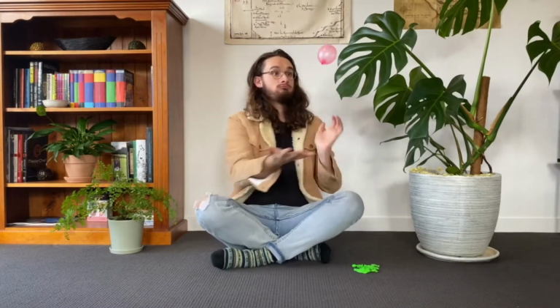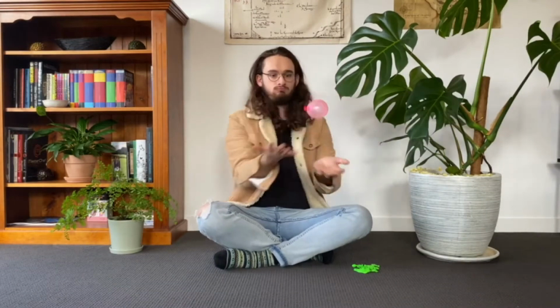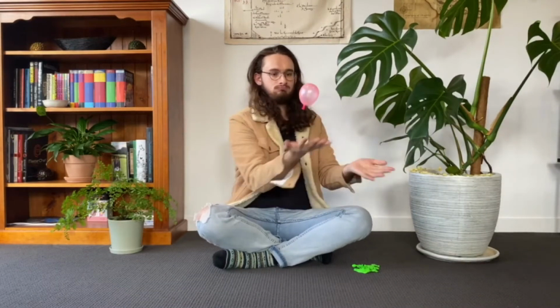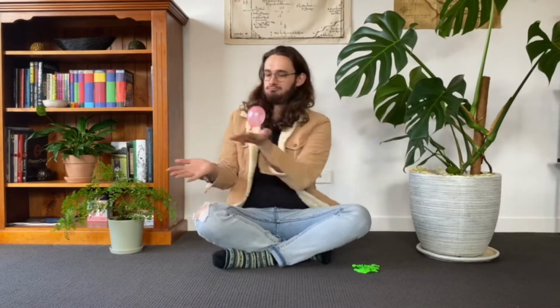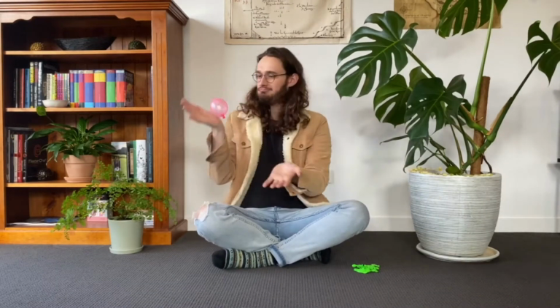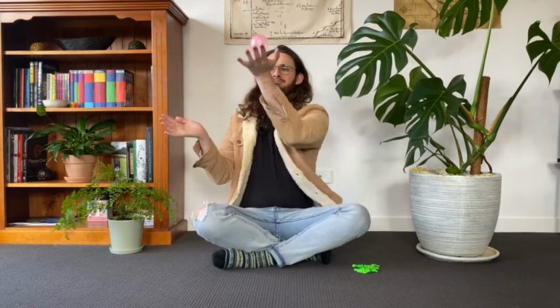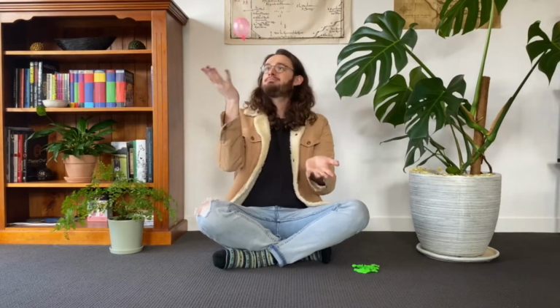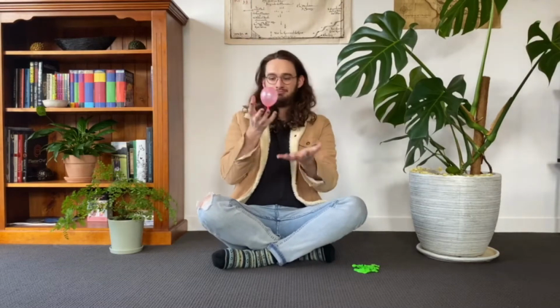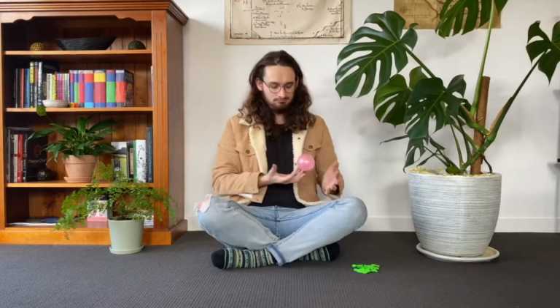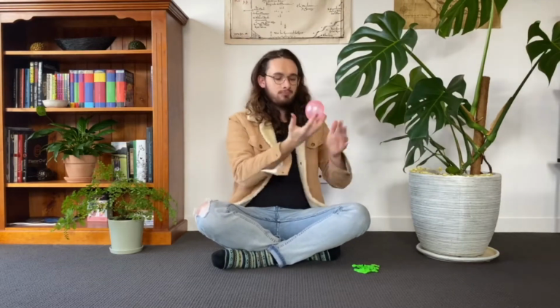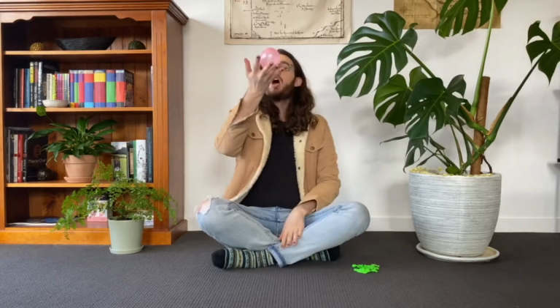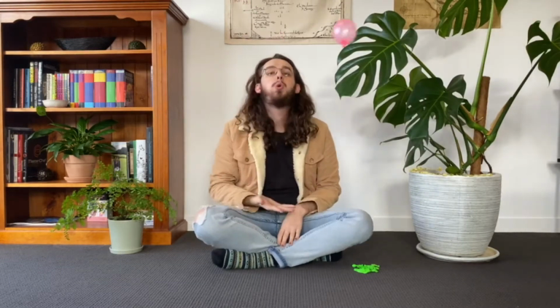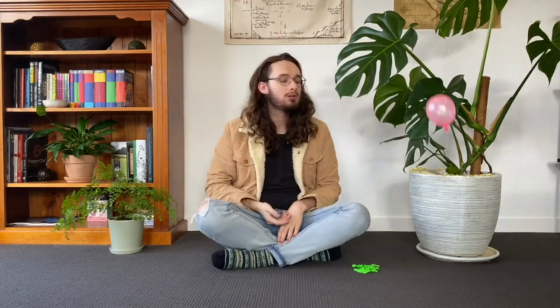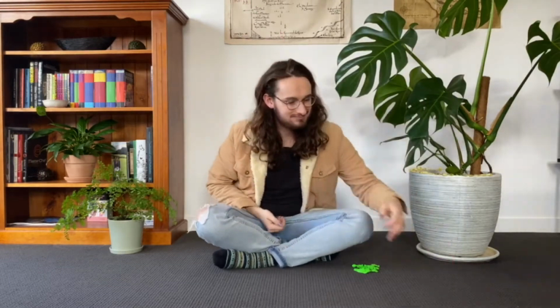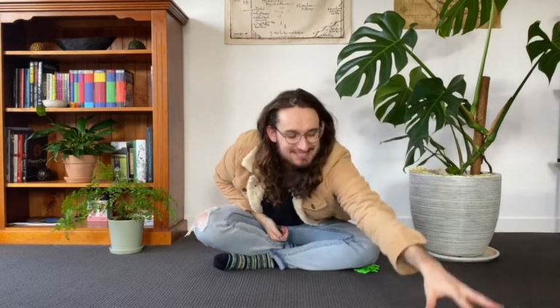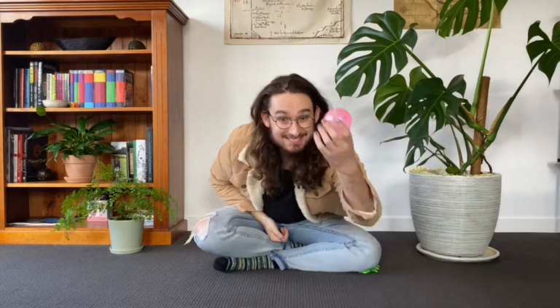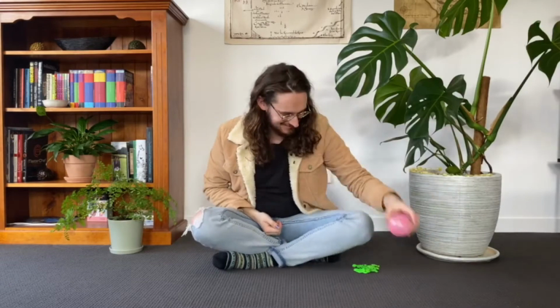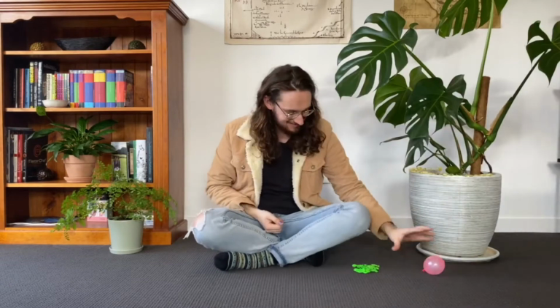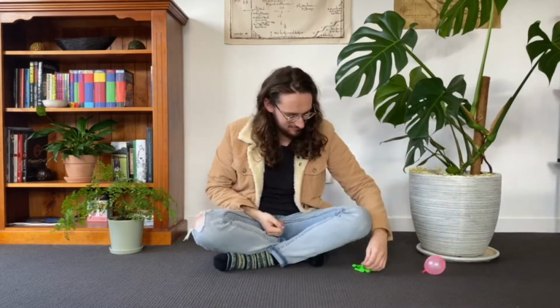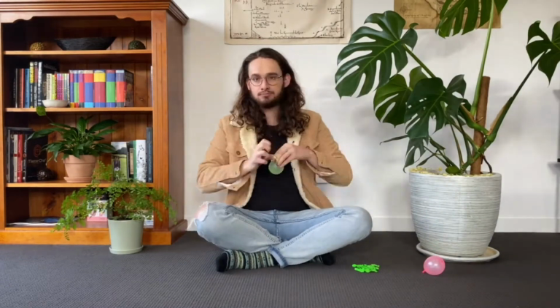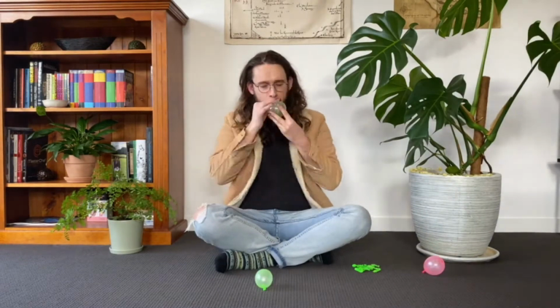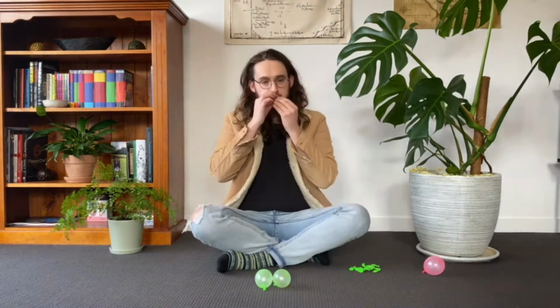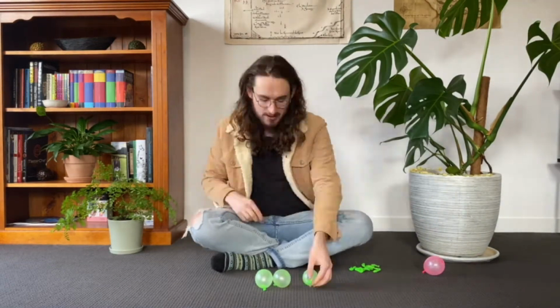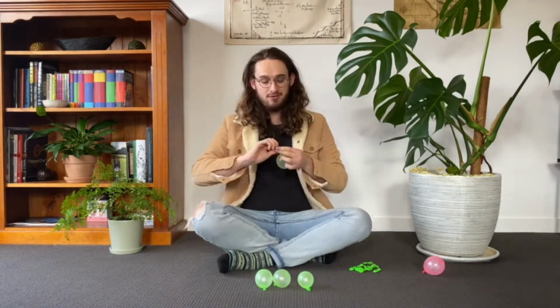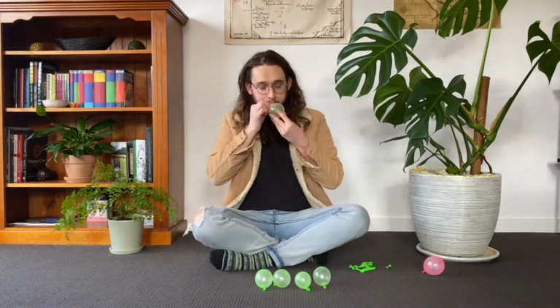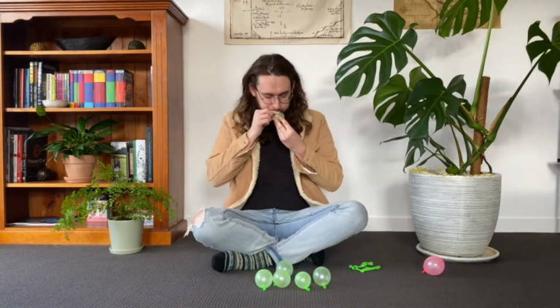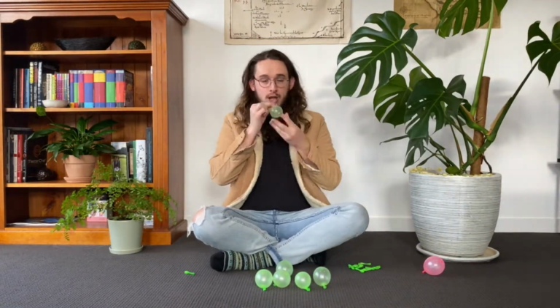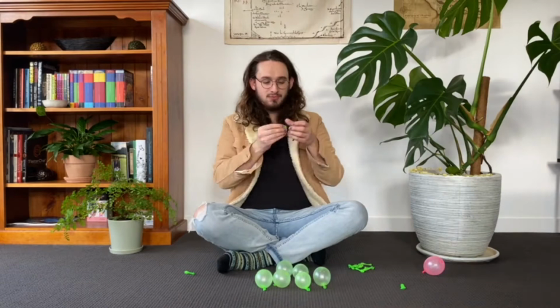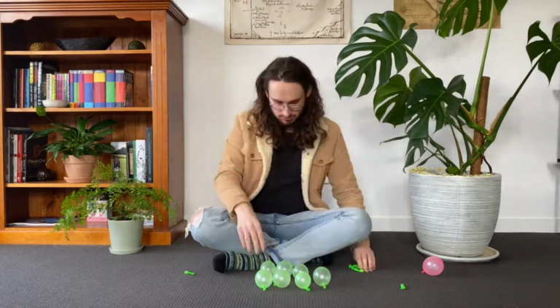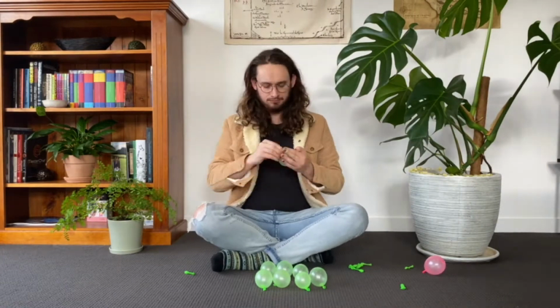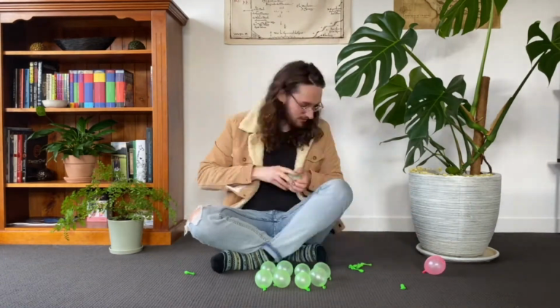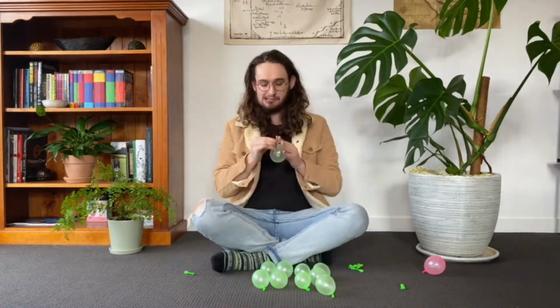Imagine this pink balloon is a pollen grain. It's light, small, and can easily be carried by the wind from the plant and into our noses, causing us to sneeze. Most pollen is like this. However, I'm going to show you why wattle pollen is different.